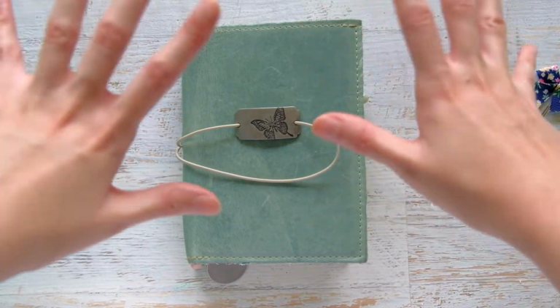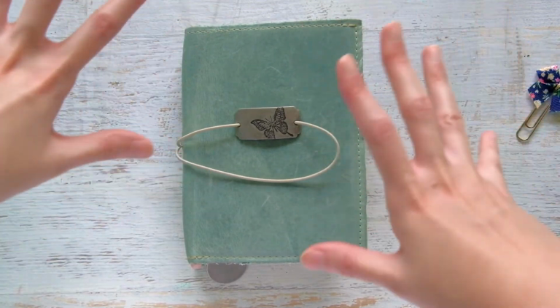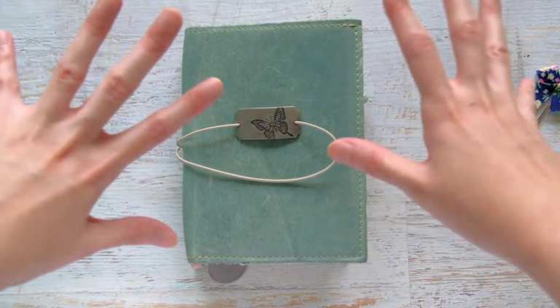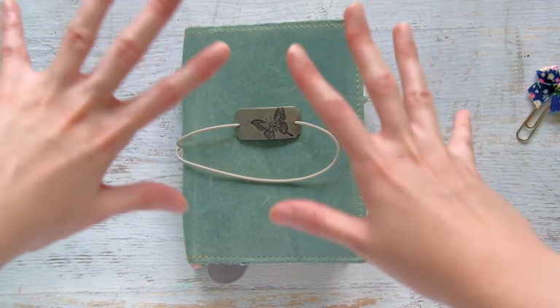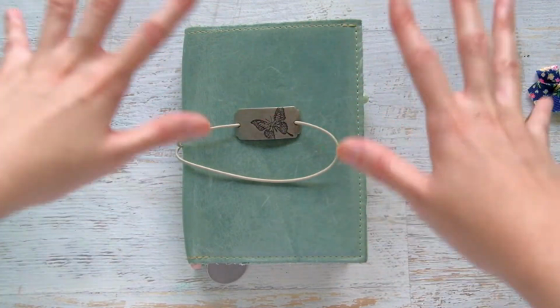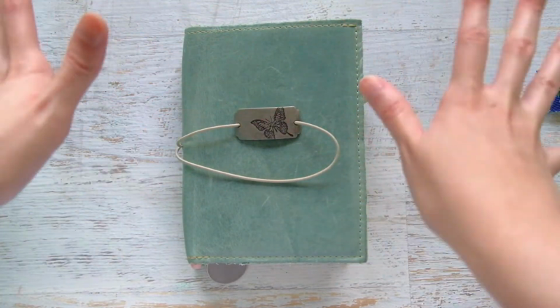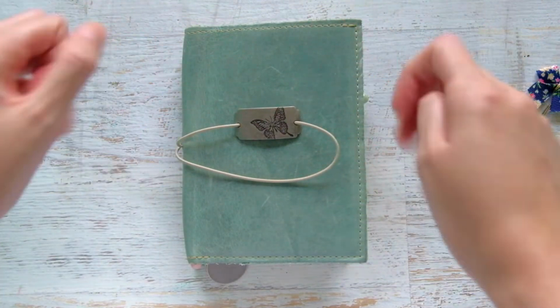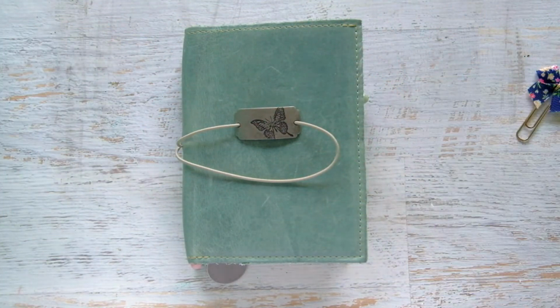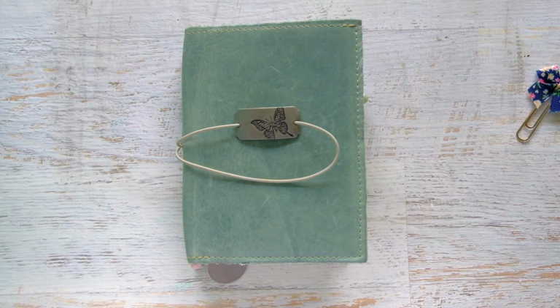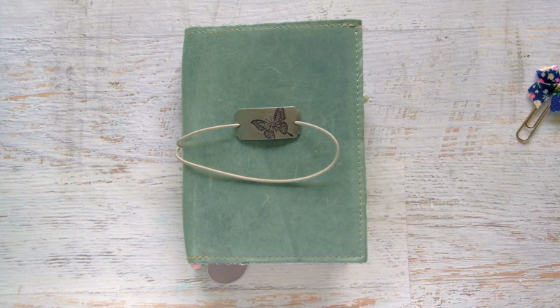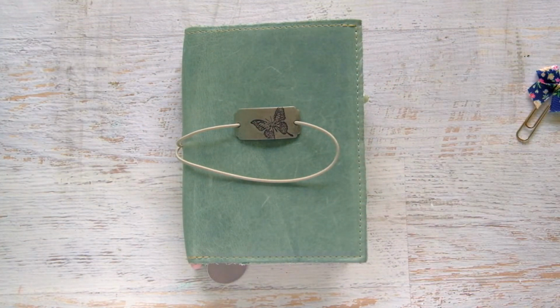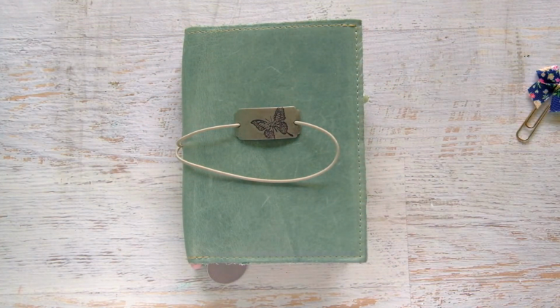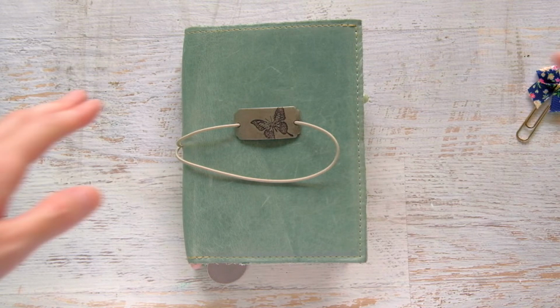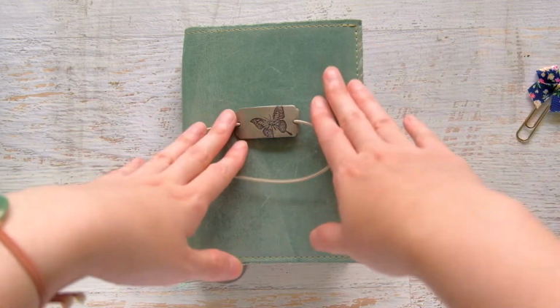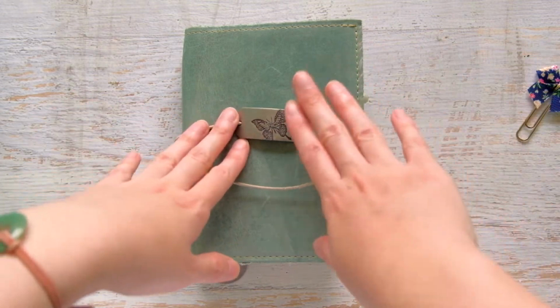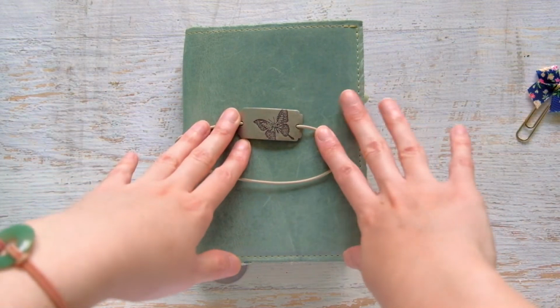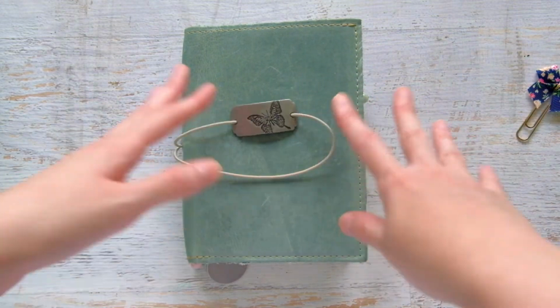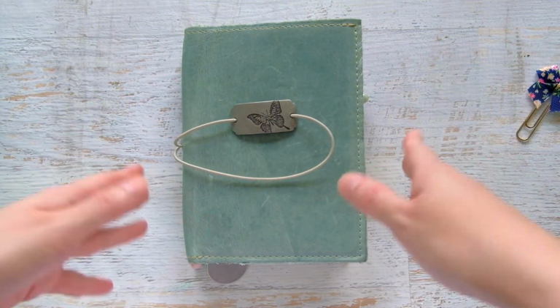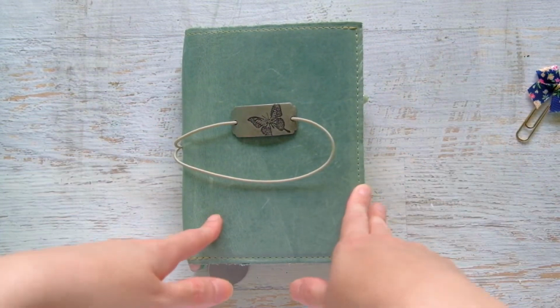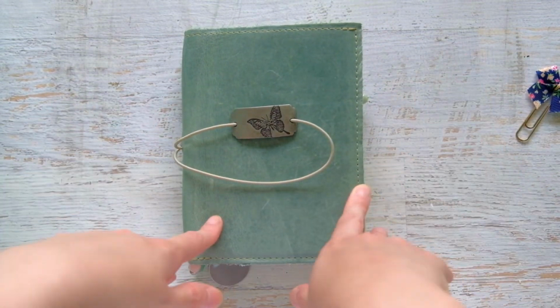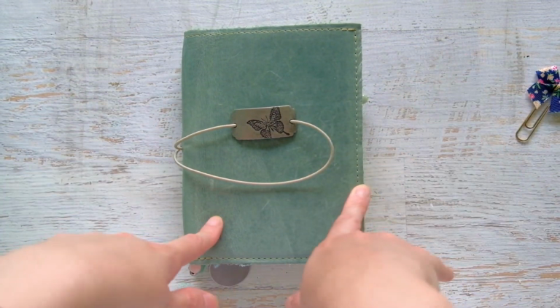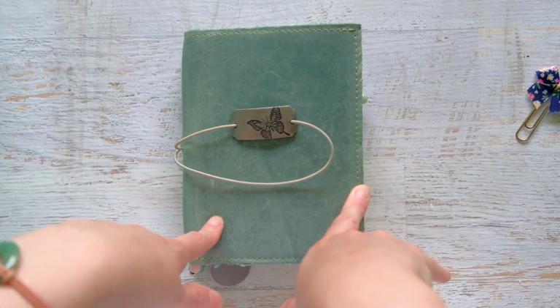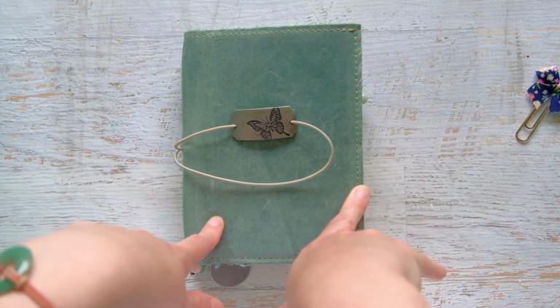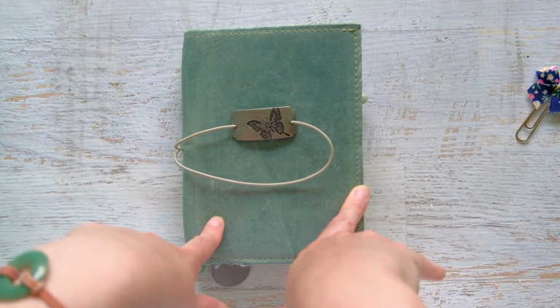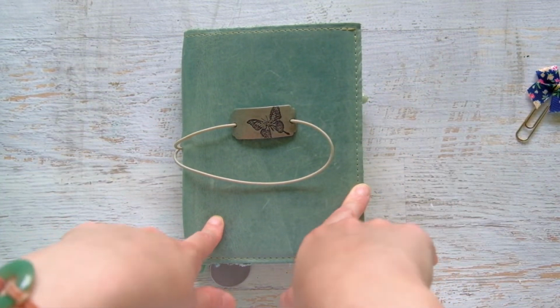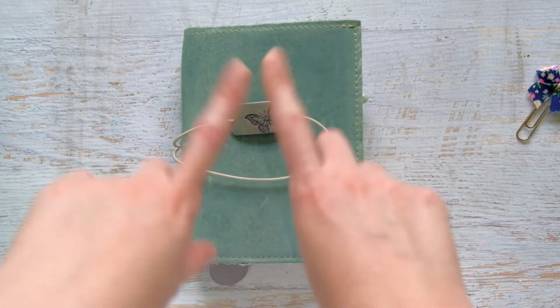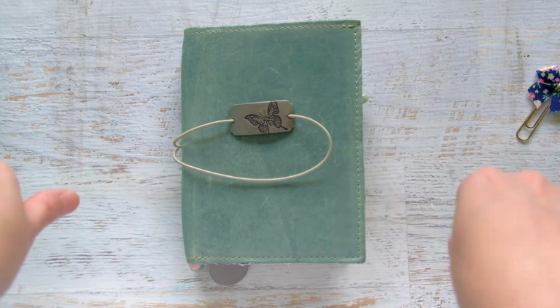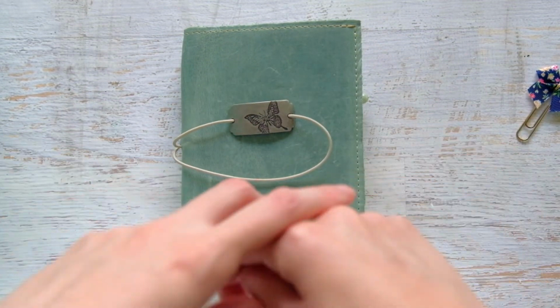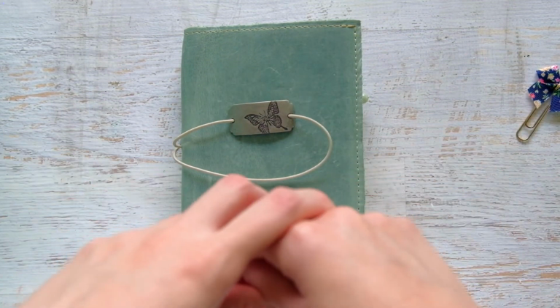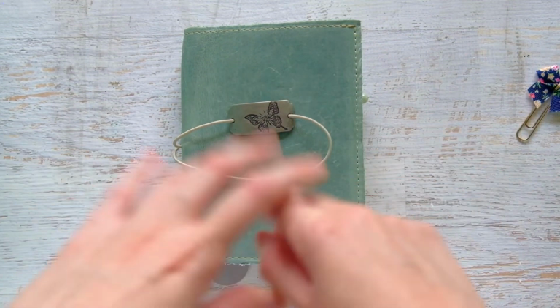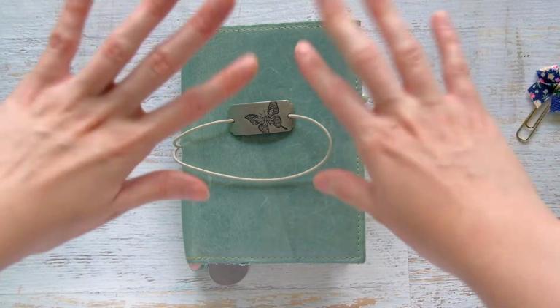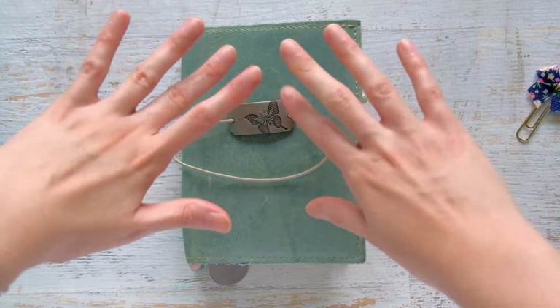That's my really simple, functional setup in my A6 Foxy Fix Spice Sage TN. I really hope you enjoyed this video — thank you so much for watching, and I'll see you all in the next one, bye!